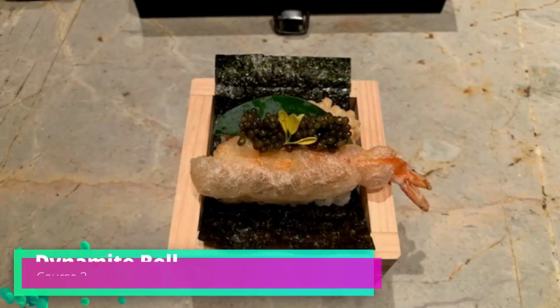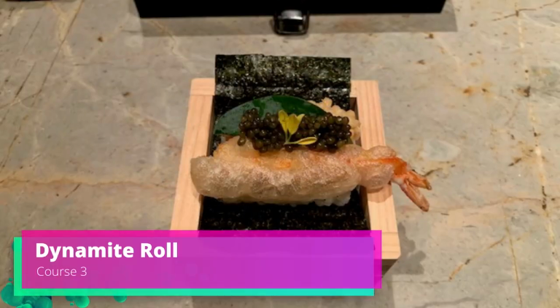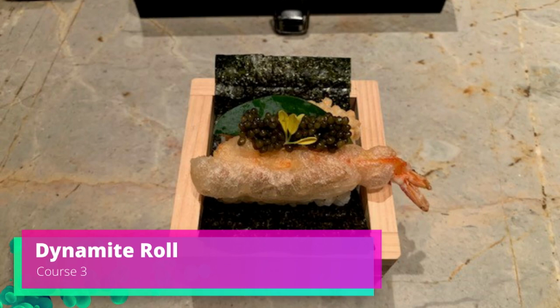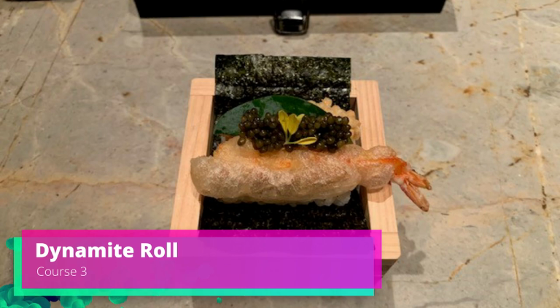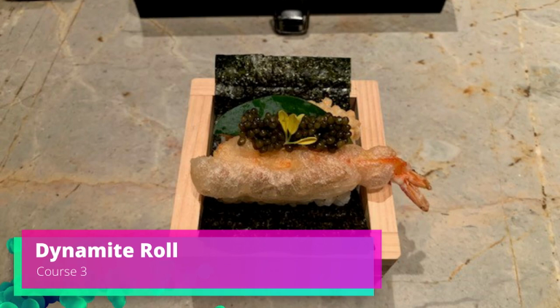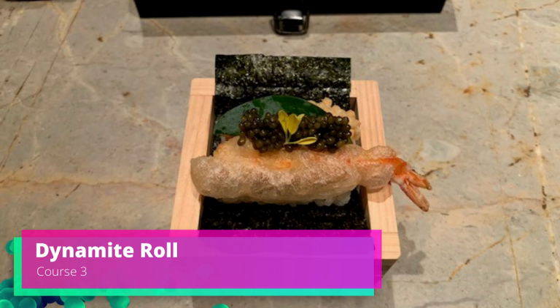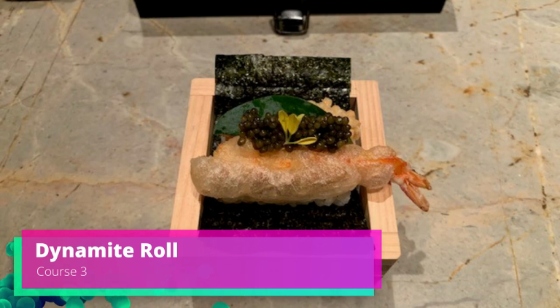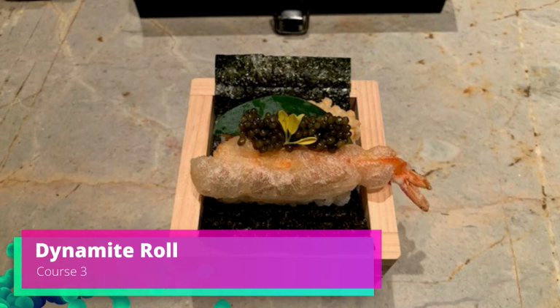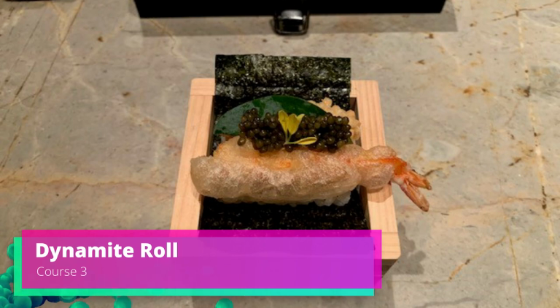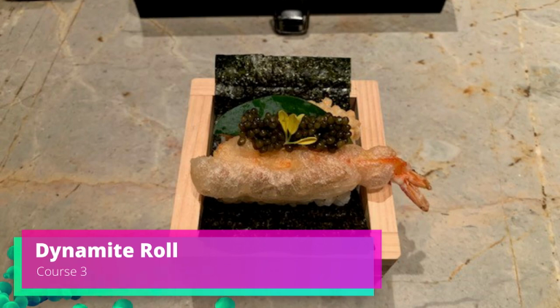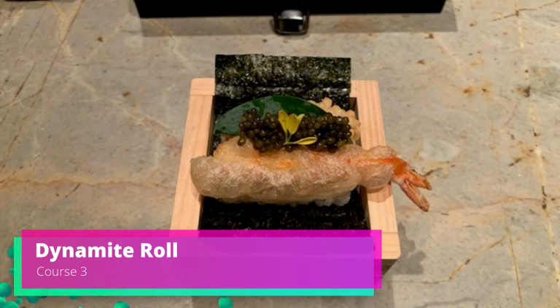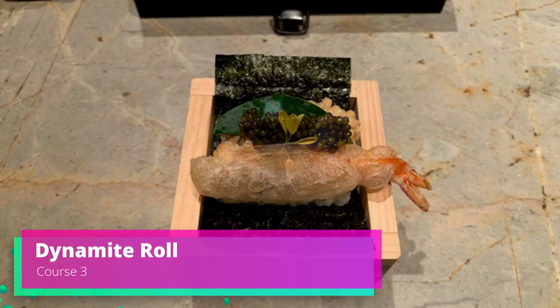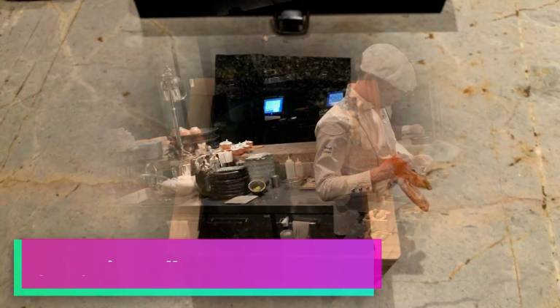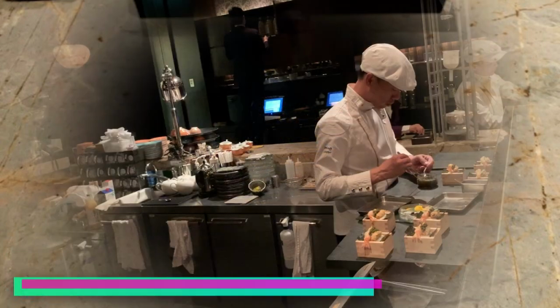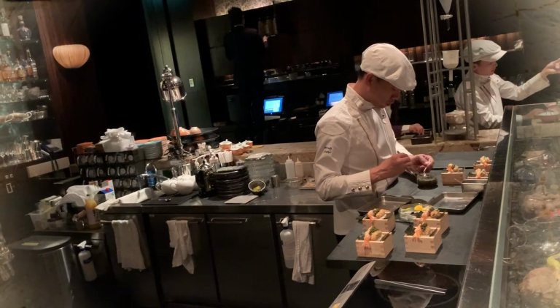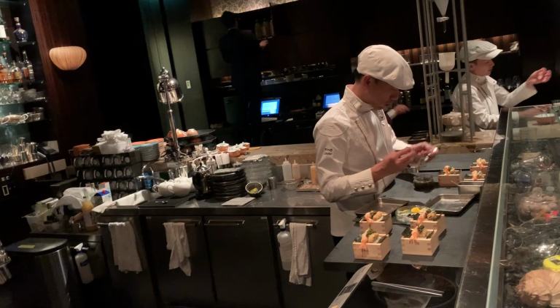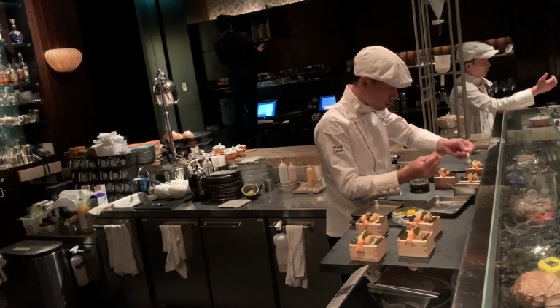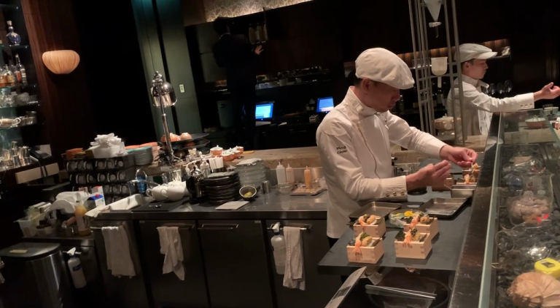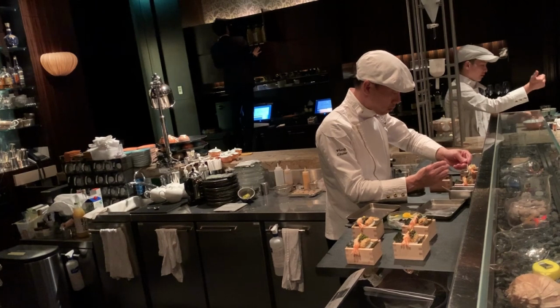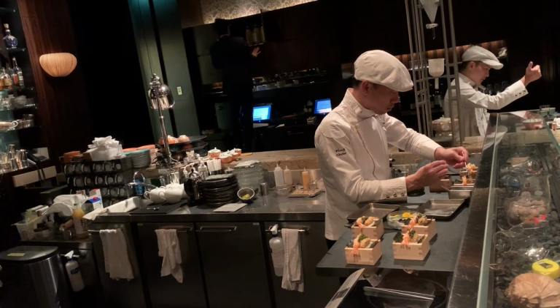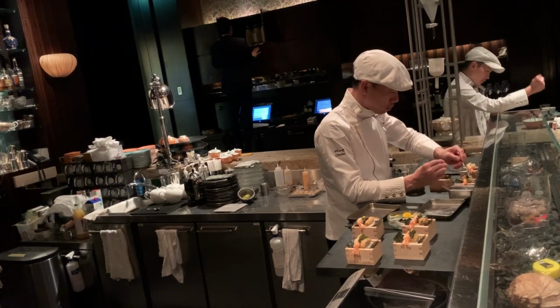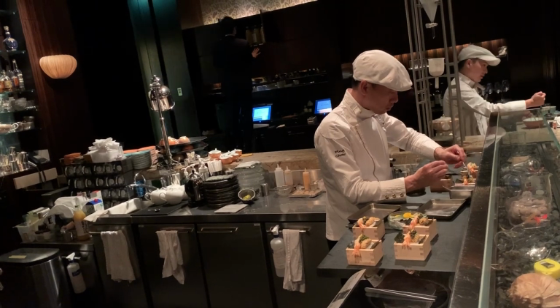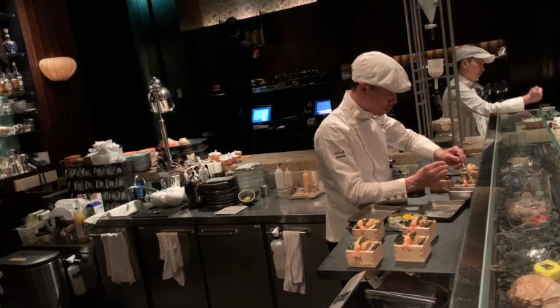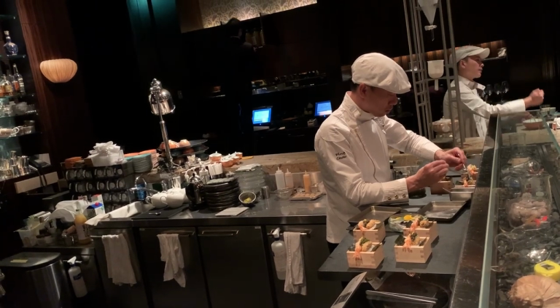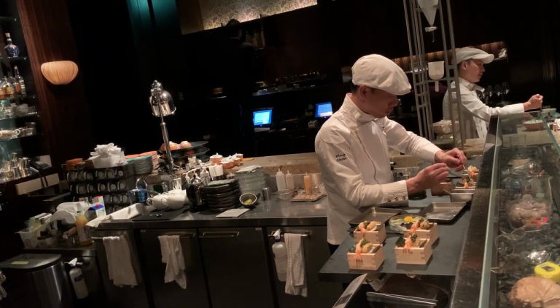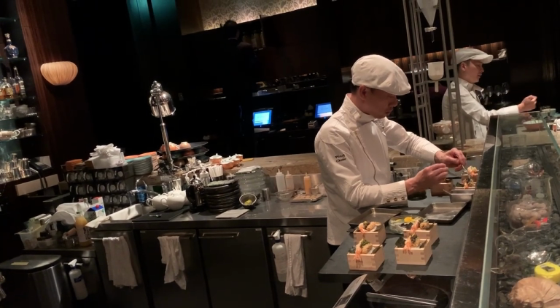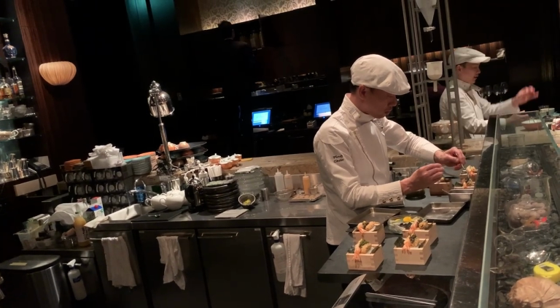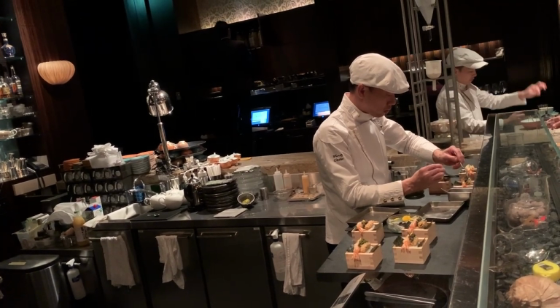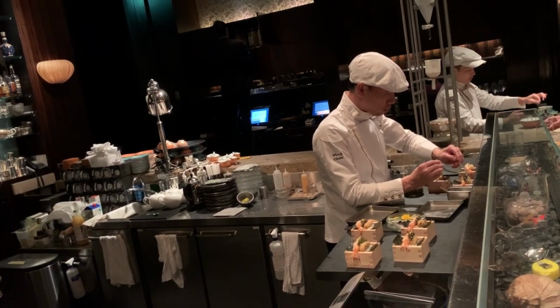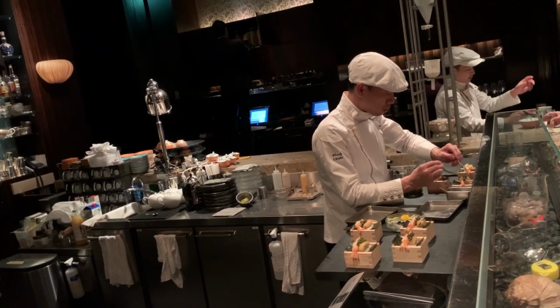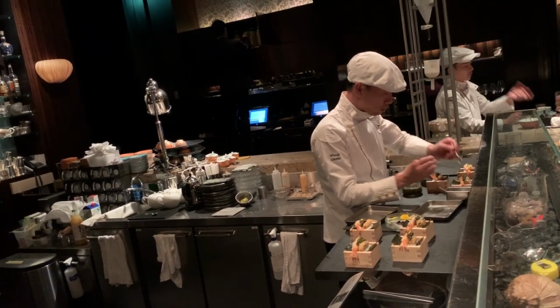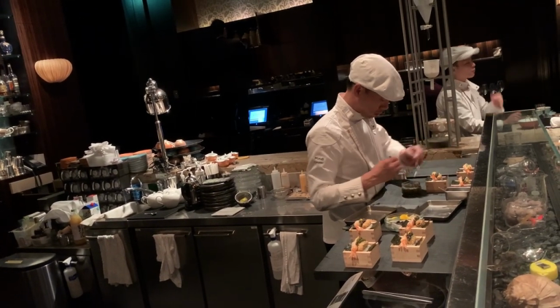Course number three was the dynamite roll — this was your favorite course of the night. A little bit of sushi, and you can see the team plating it. It was really interesting to be able to watch them plate everything with such precision.